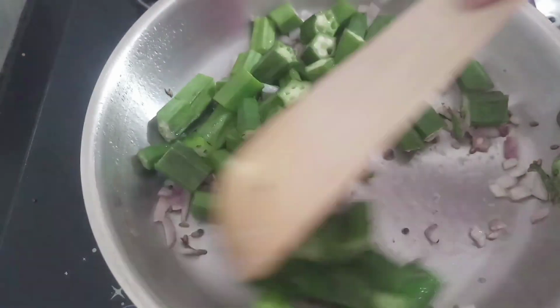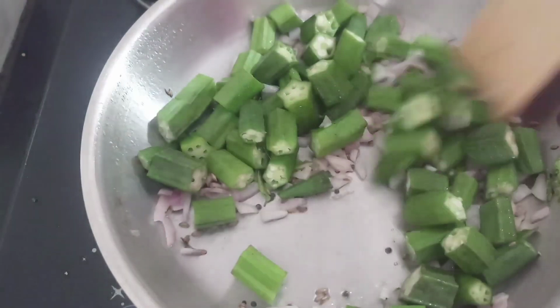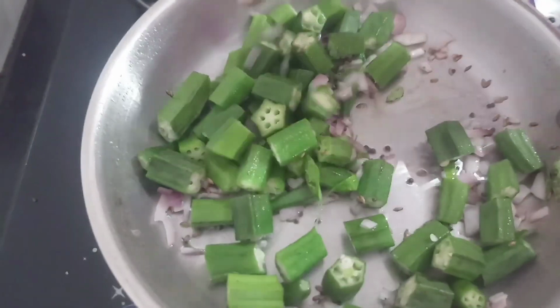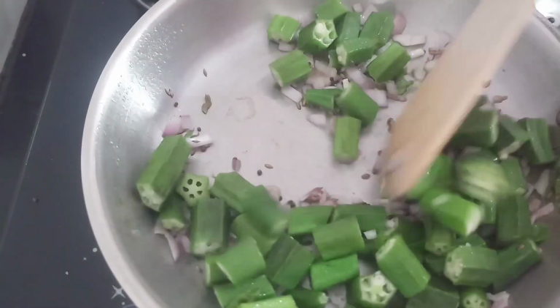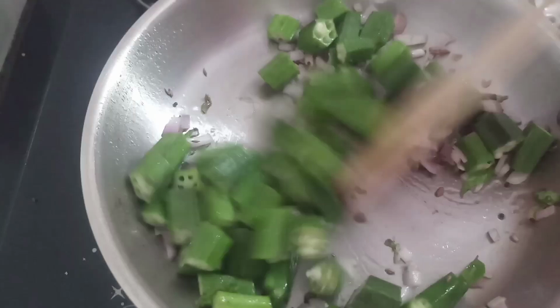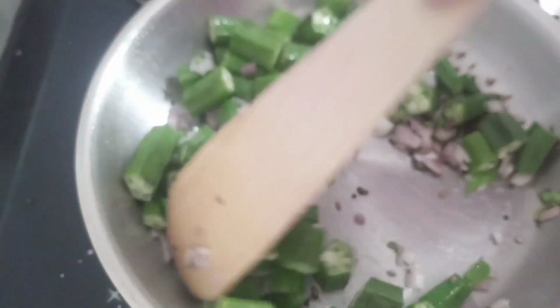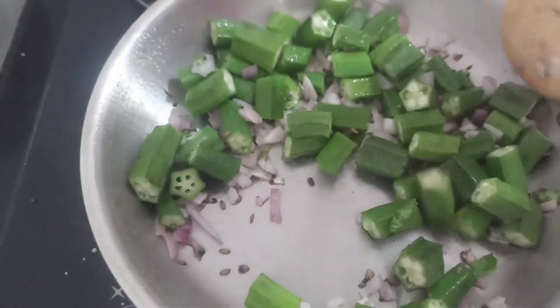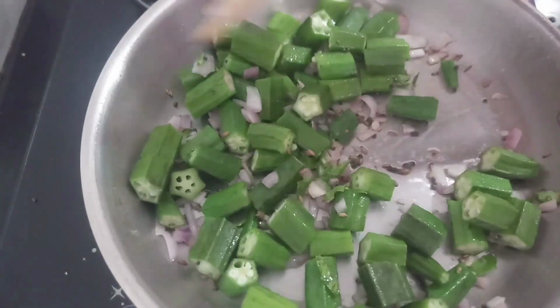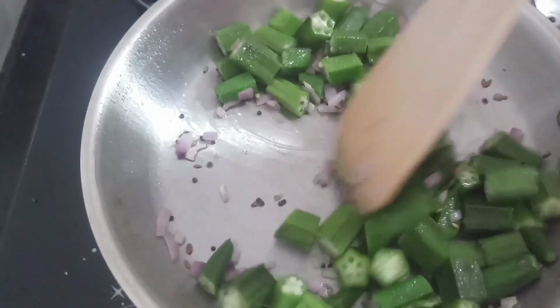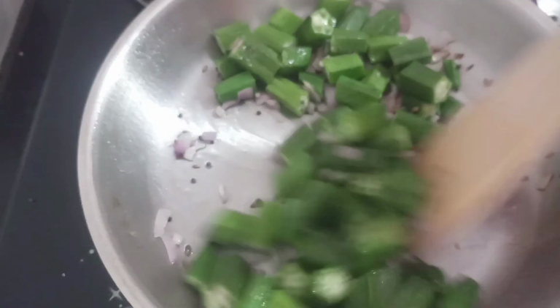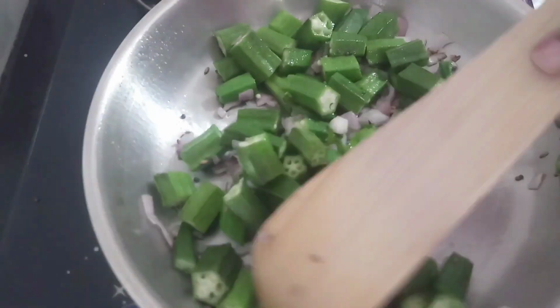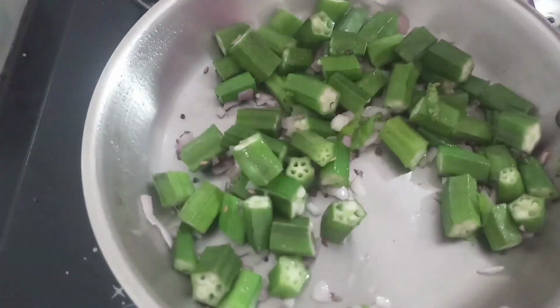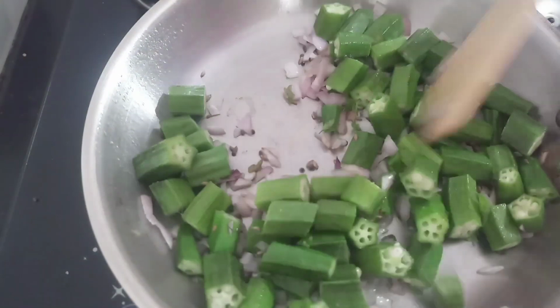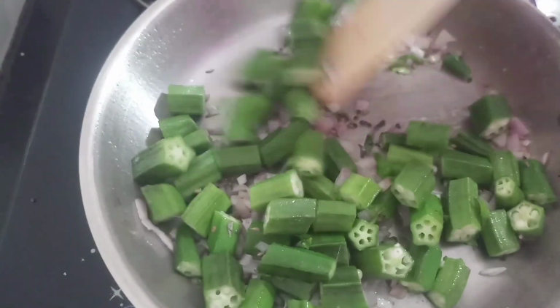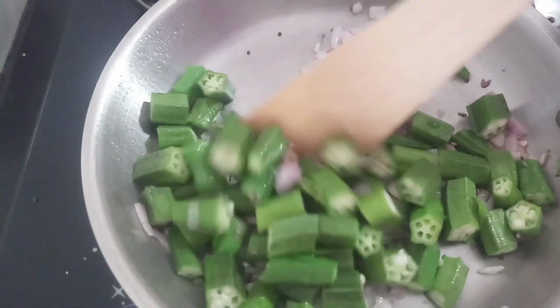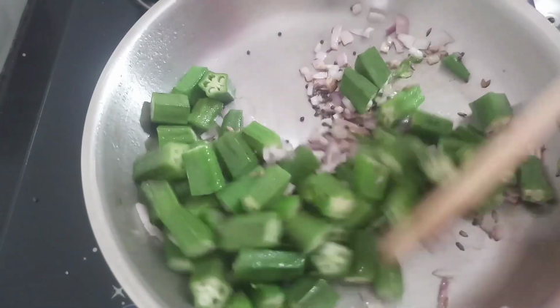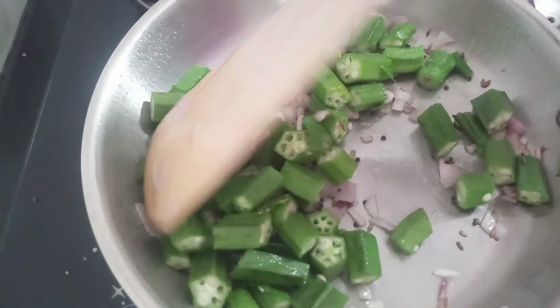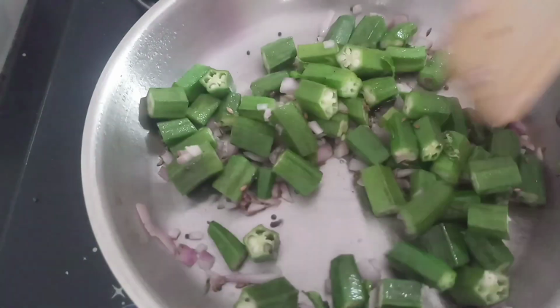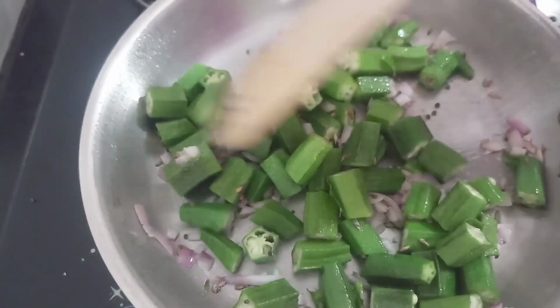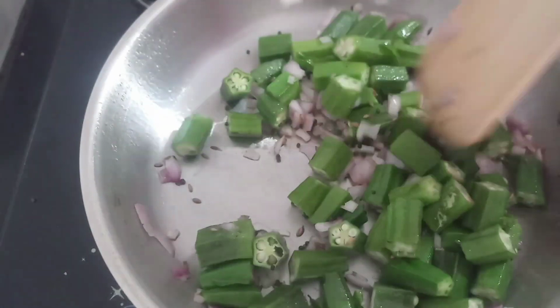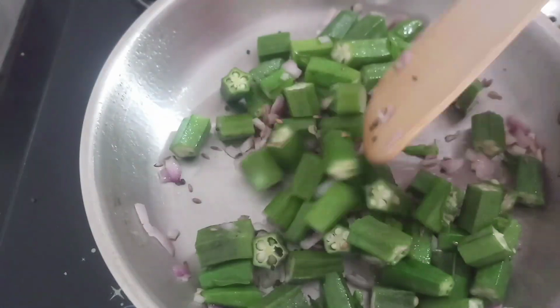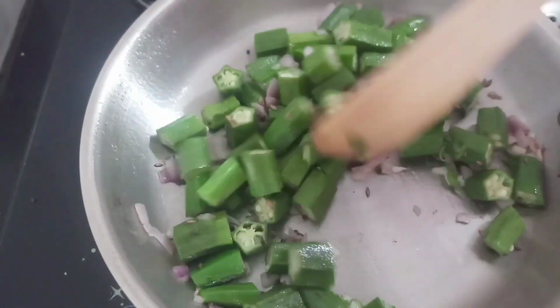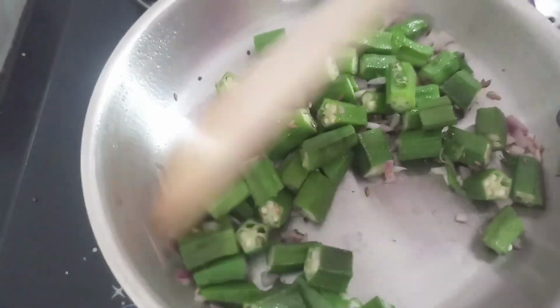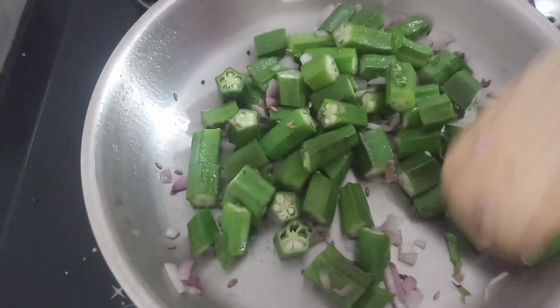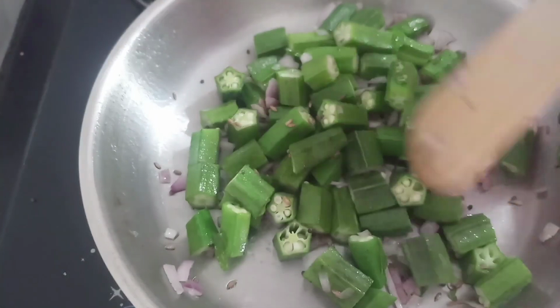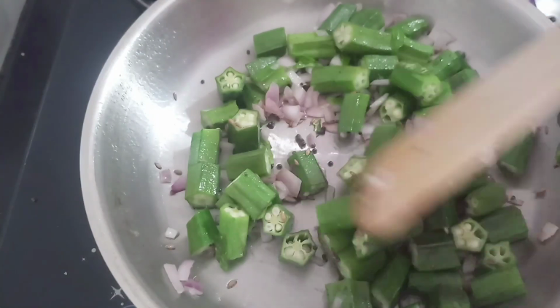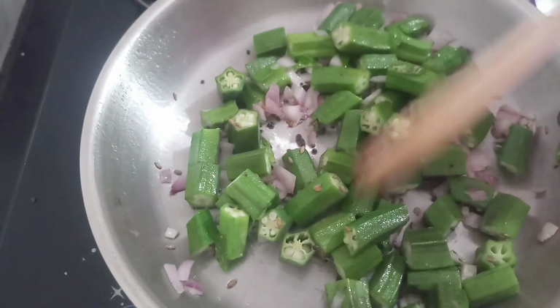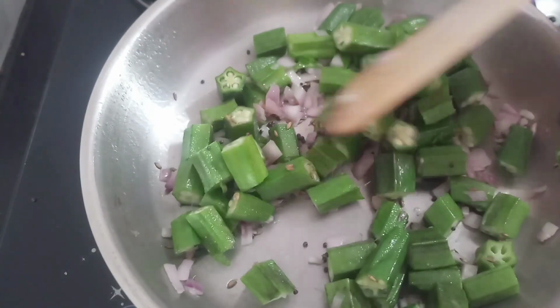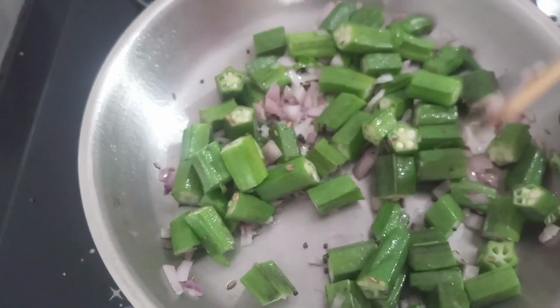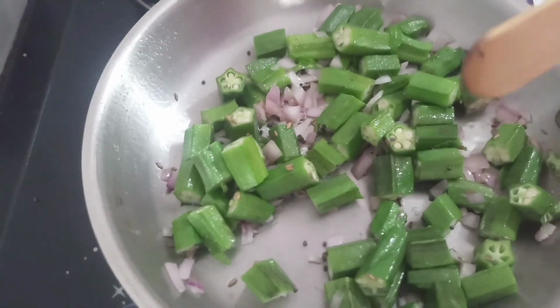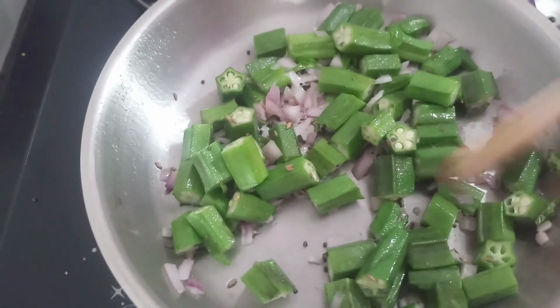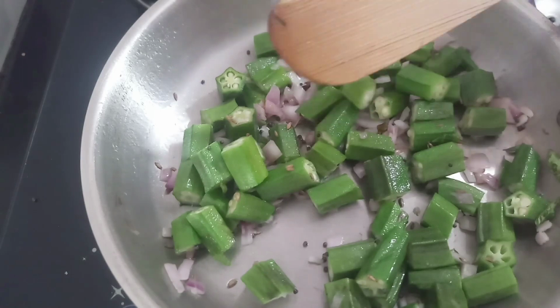We will make it very well. If we don't make any more, we will cook it on a medium flame. We will make it very well.